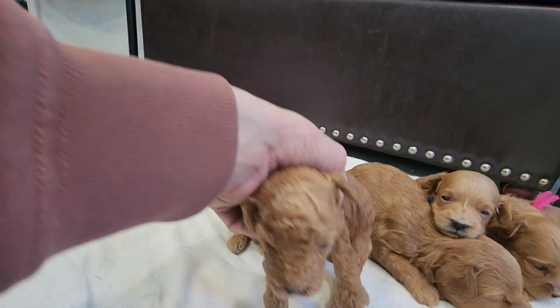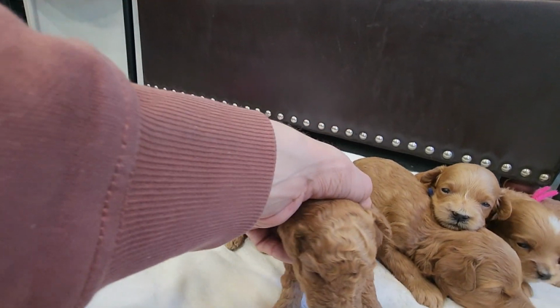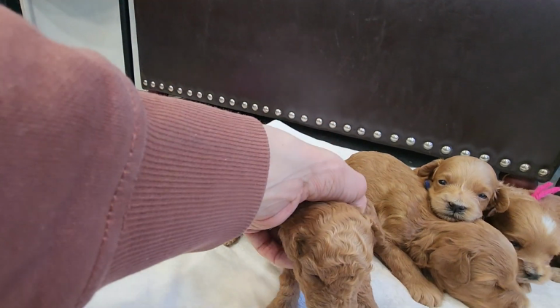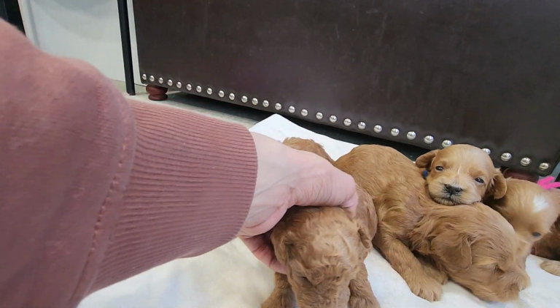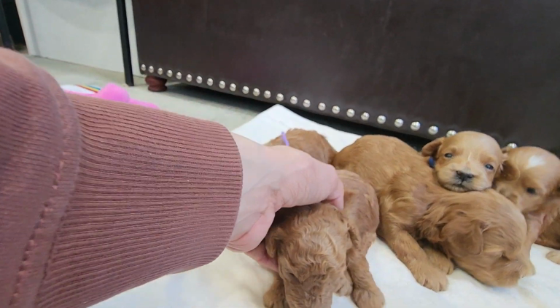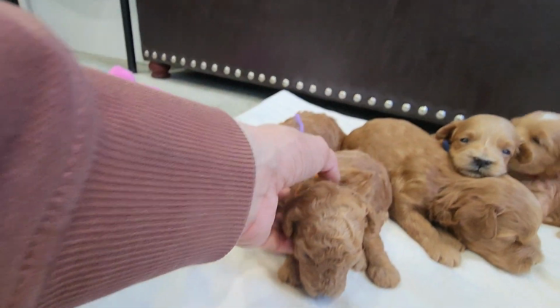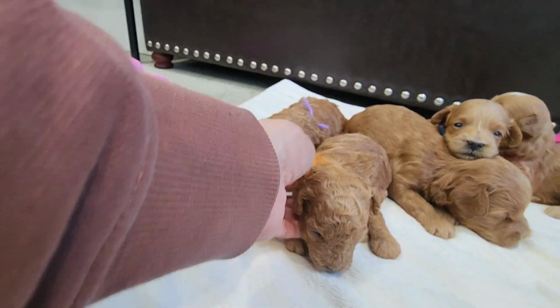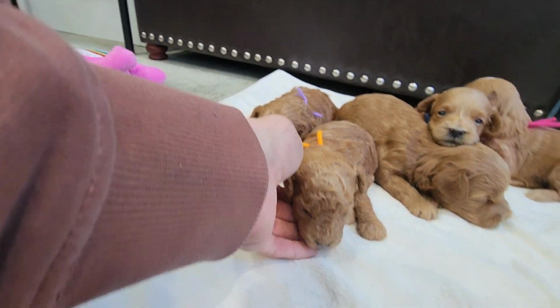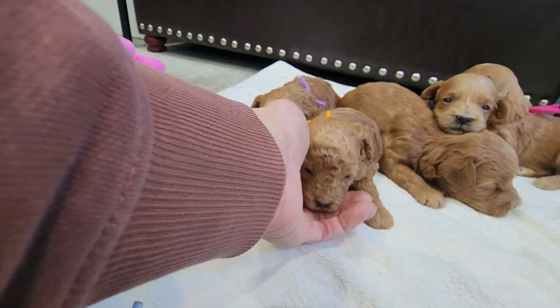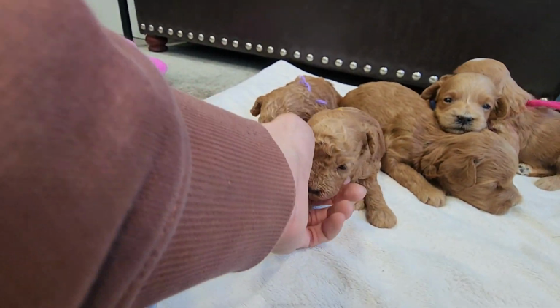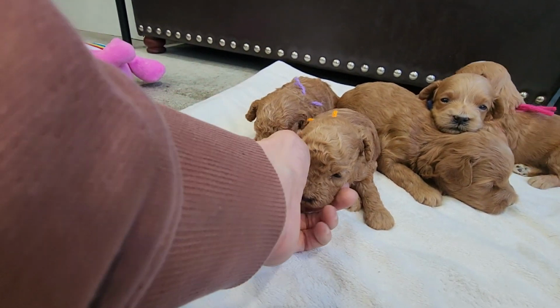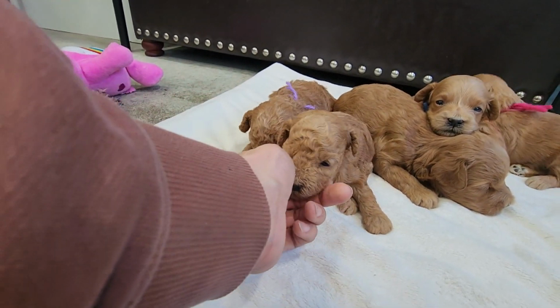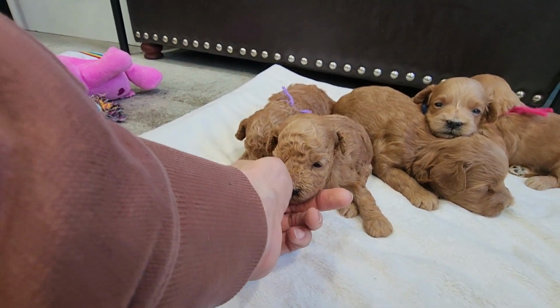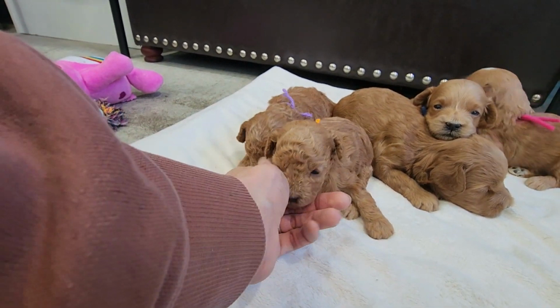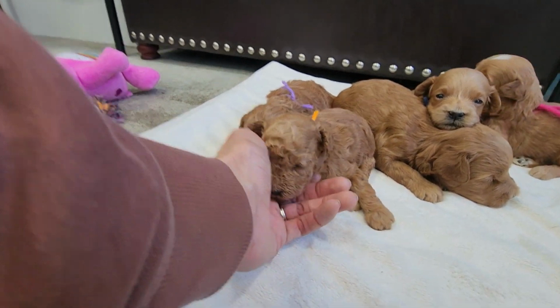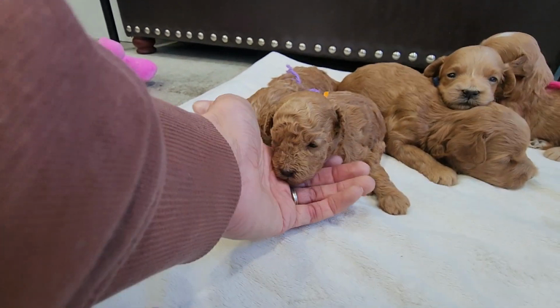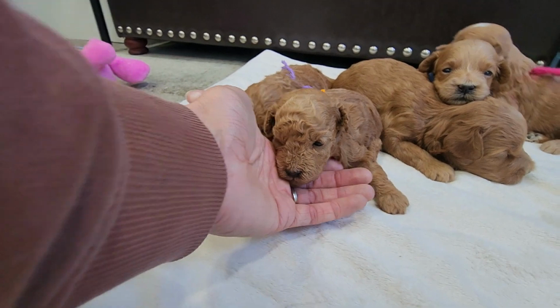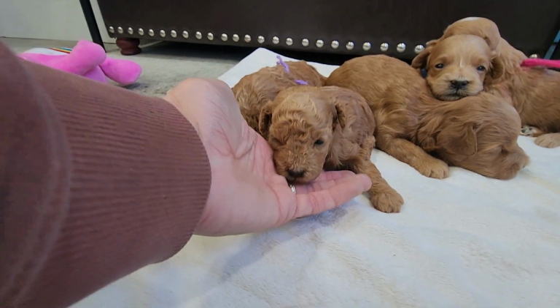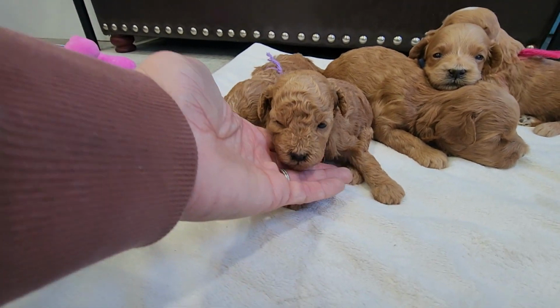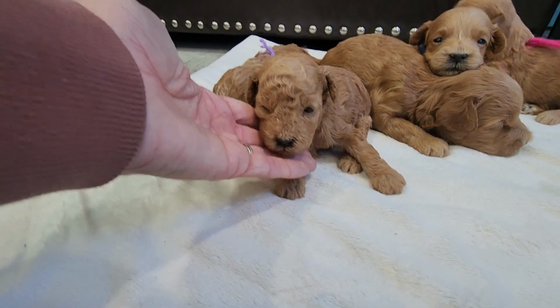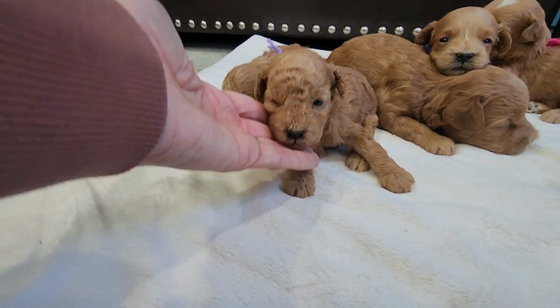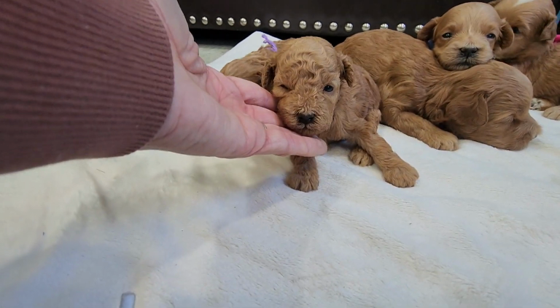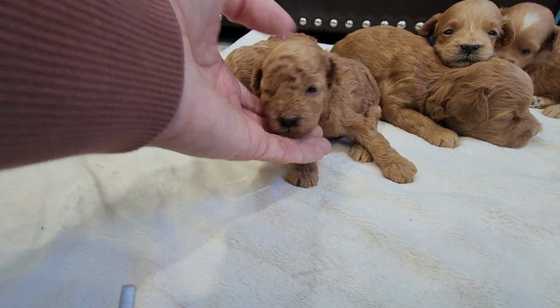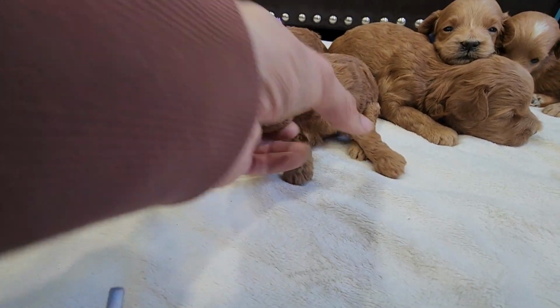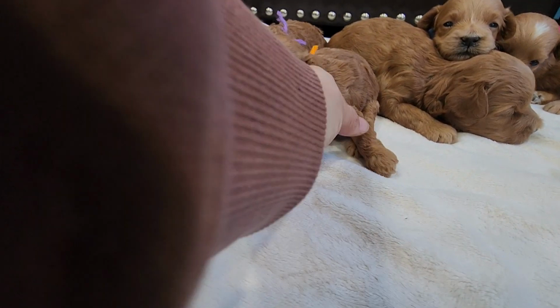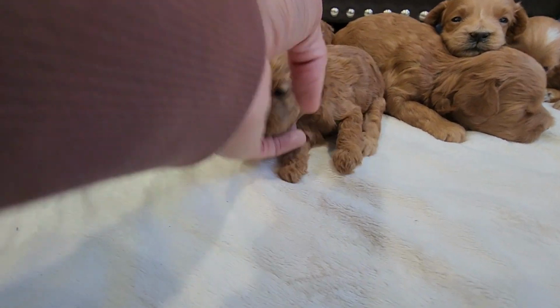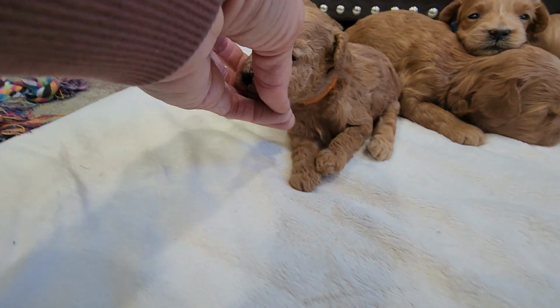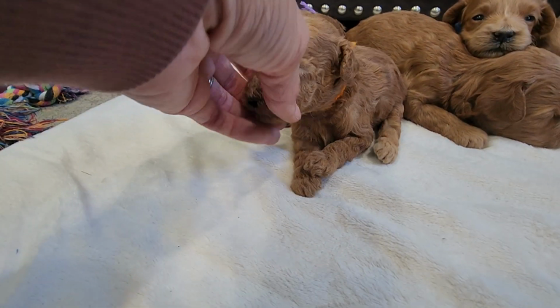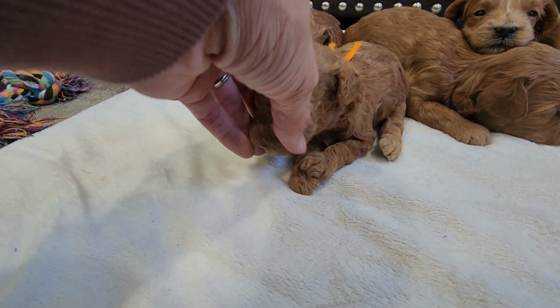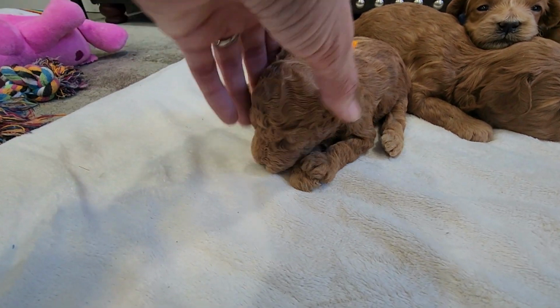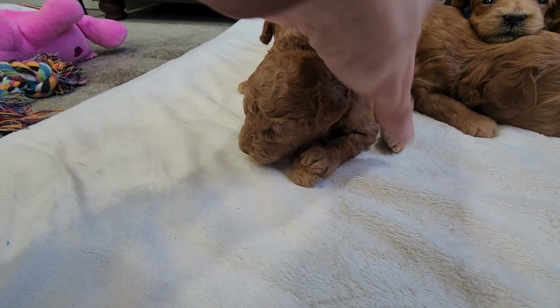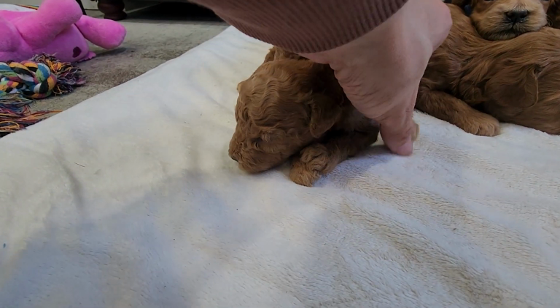Orange string is Elsie, curly female. She's solid red.